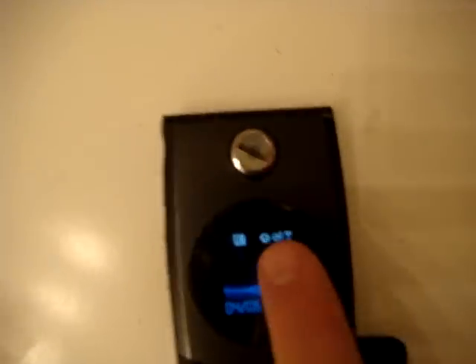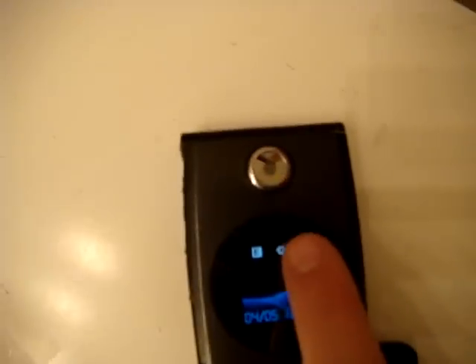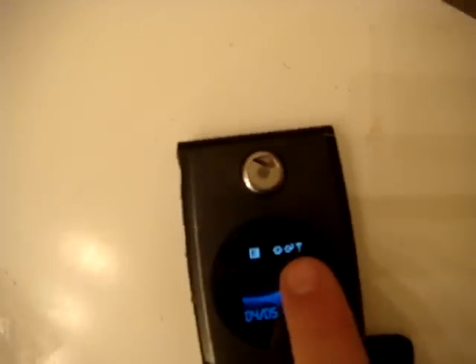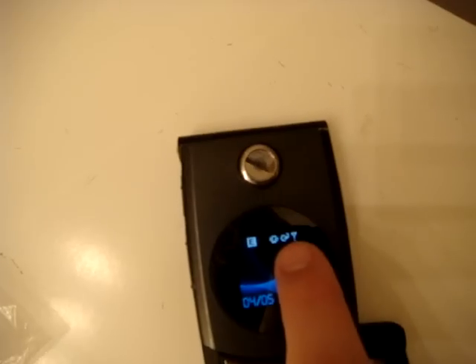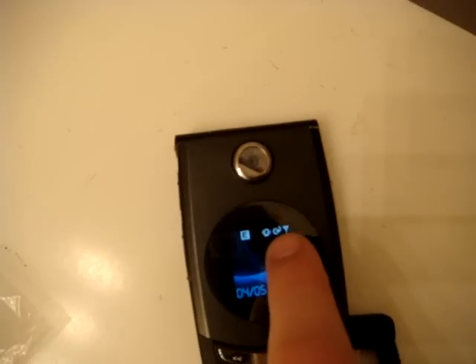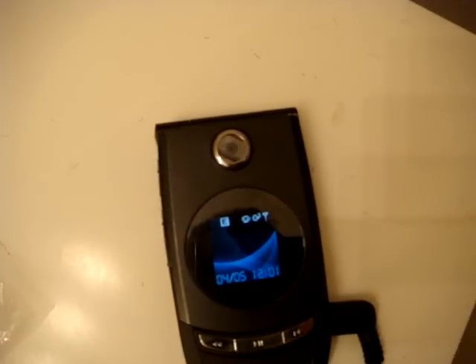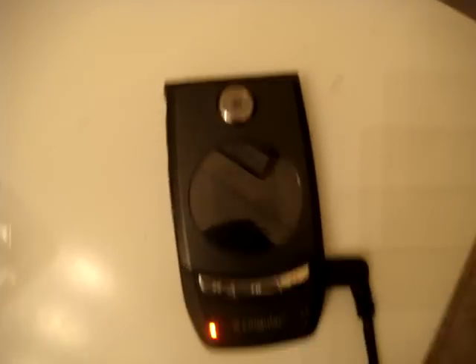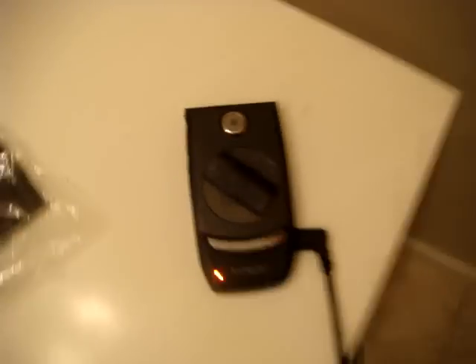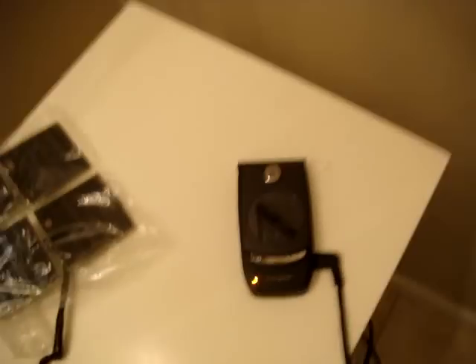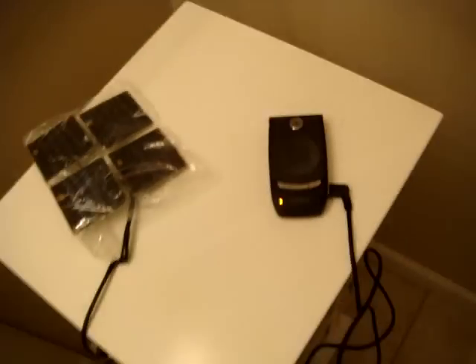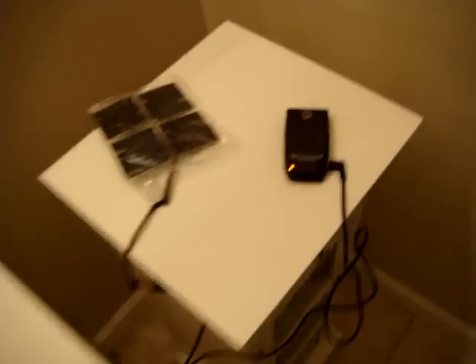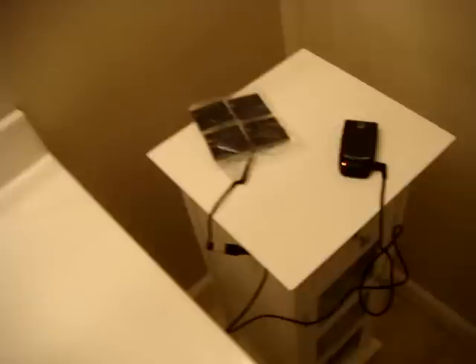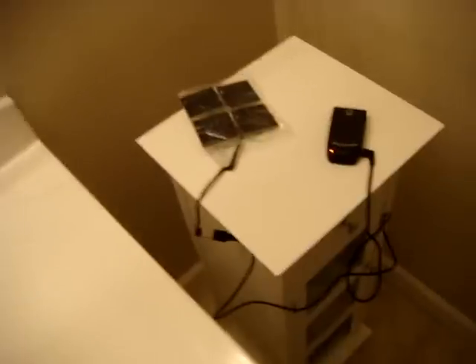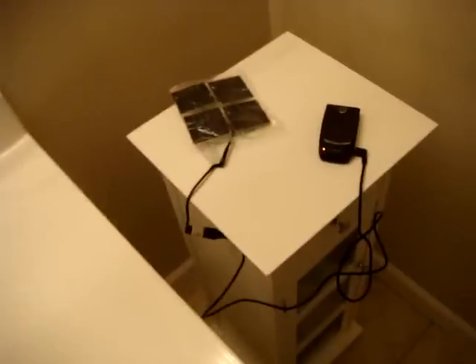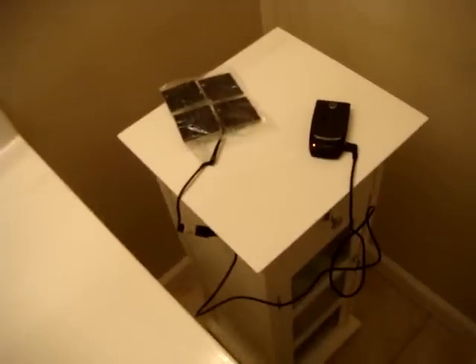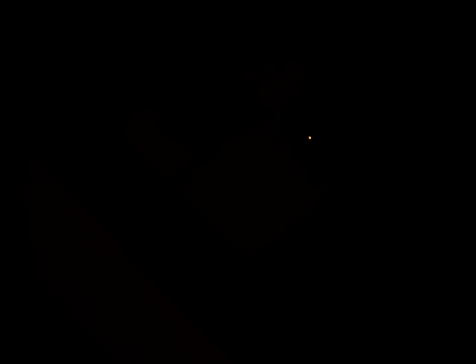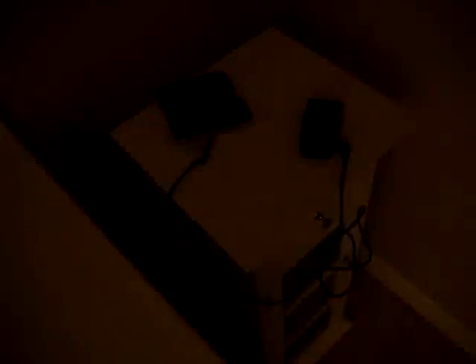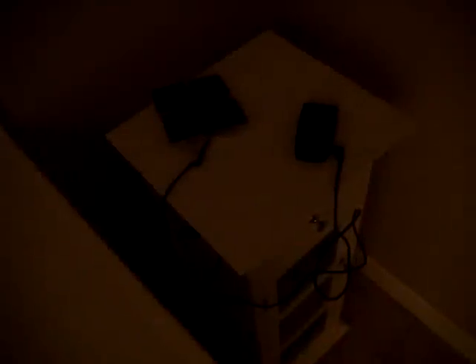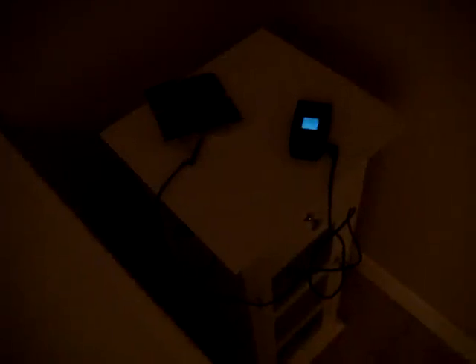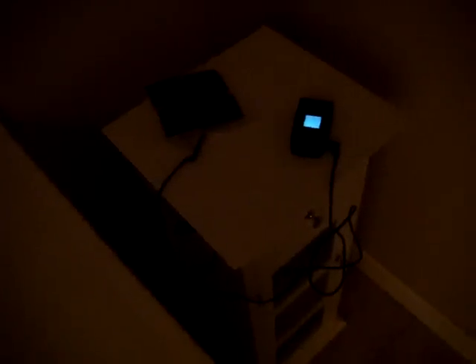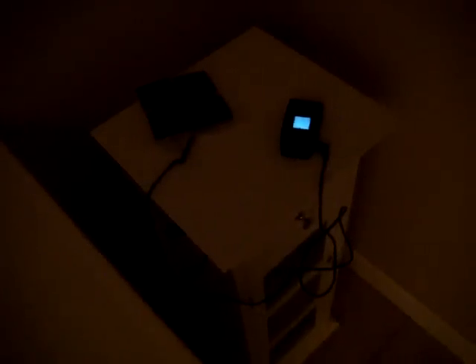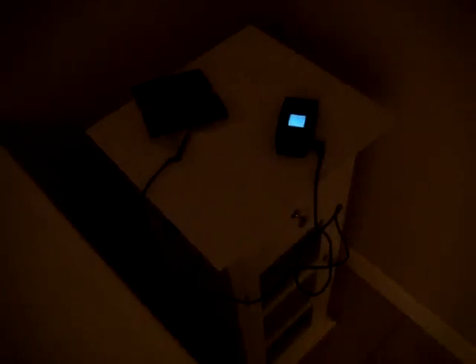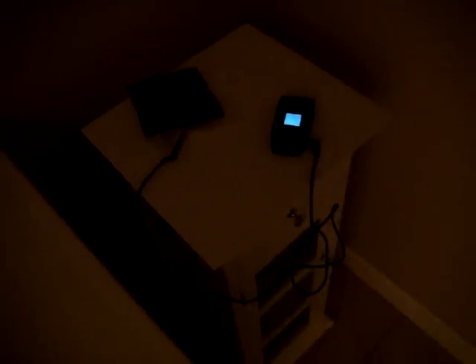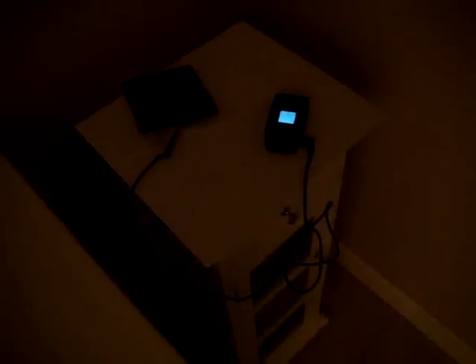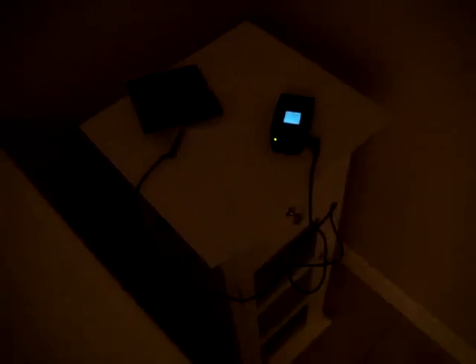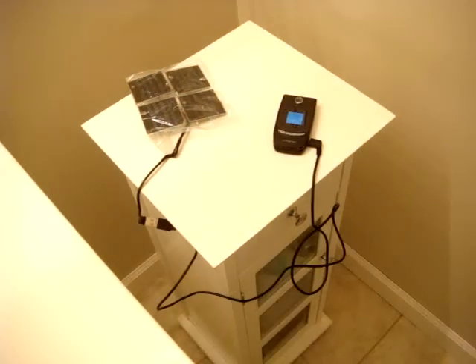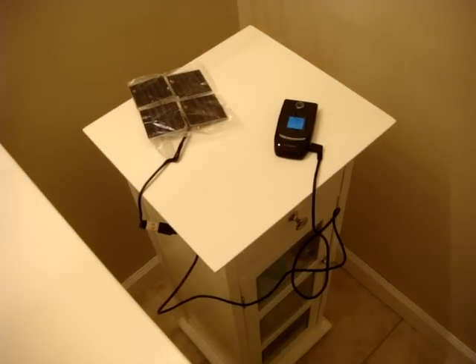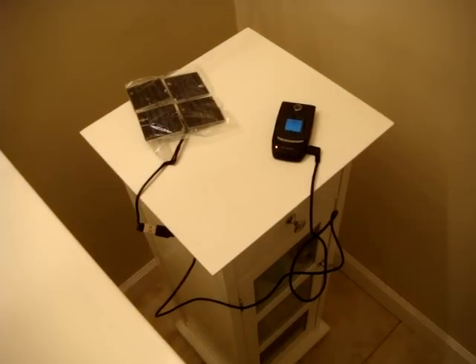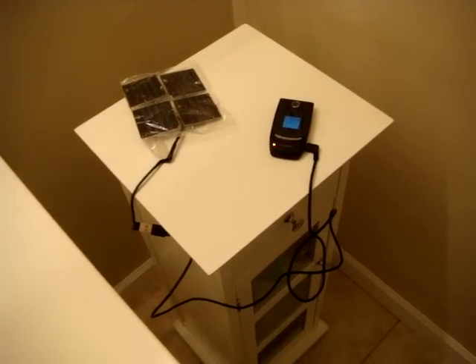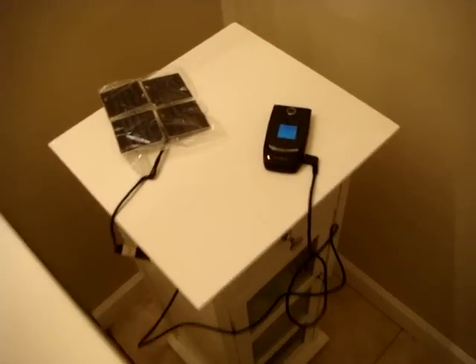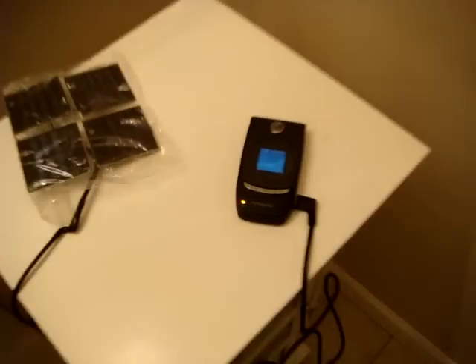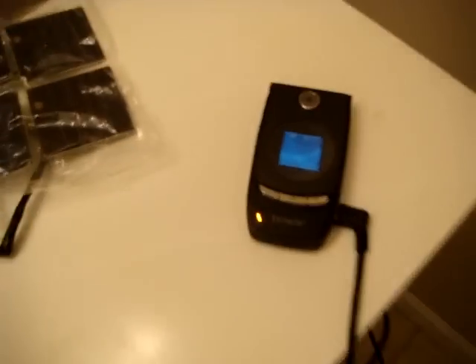The charging signal comes on up there in the top corner, and just to show you it all working together again. Light off, orange light goes off, the phone goes back to regular. Light comes back on, orange light comes back on.